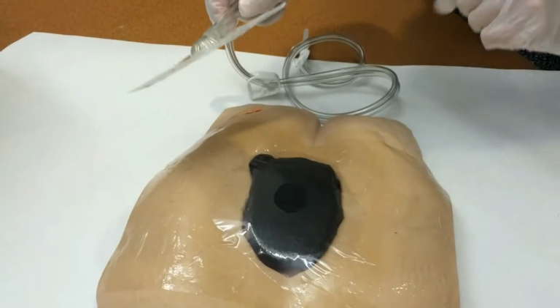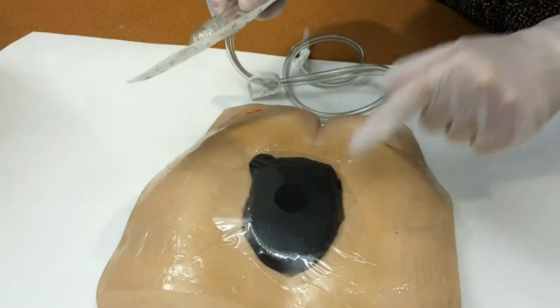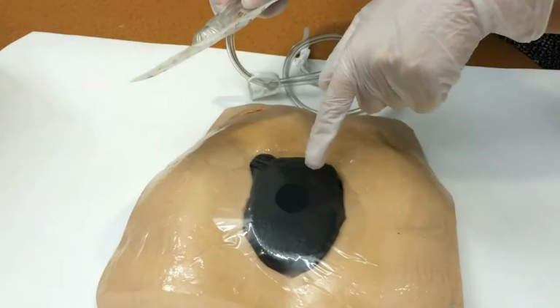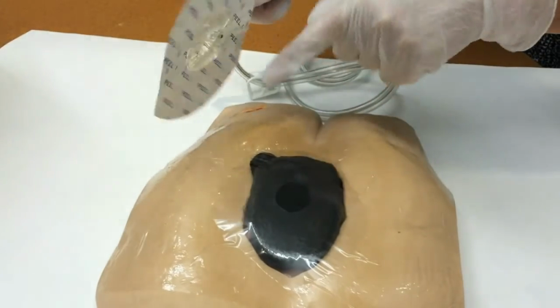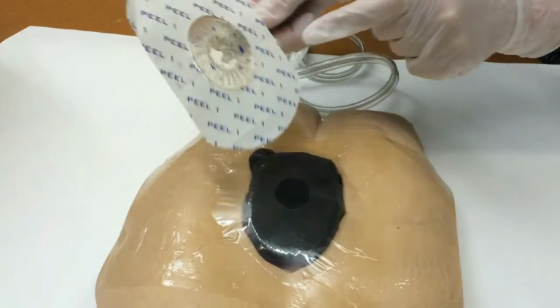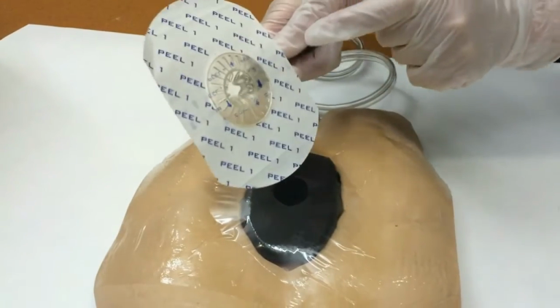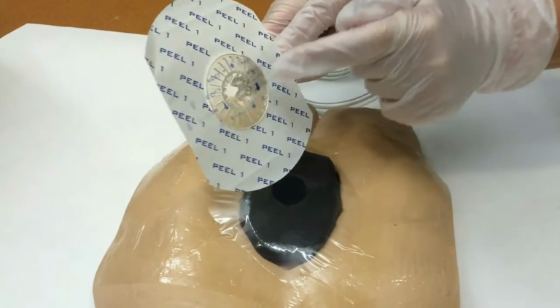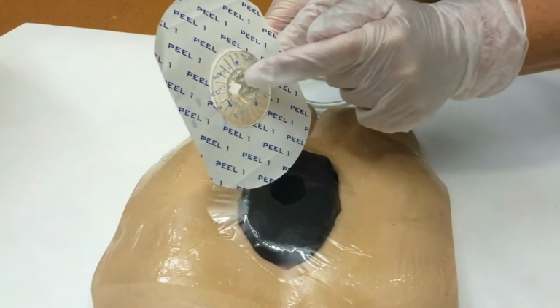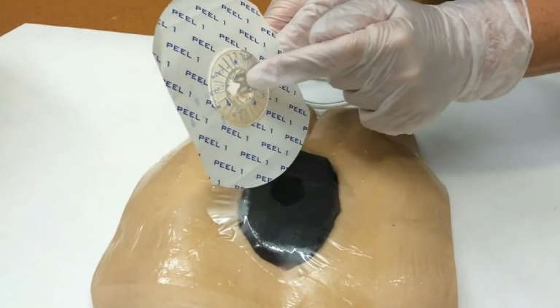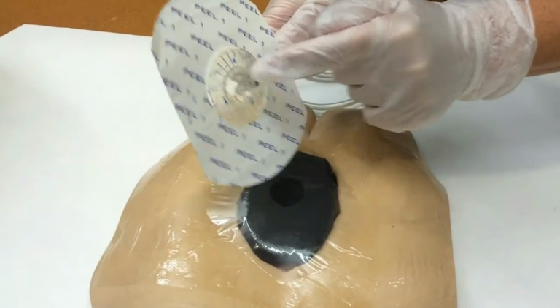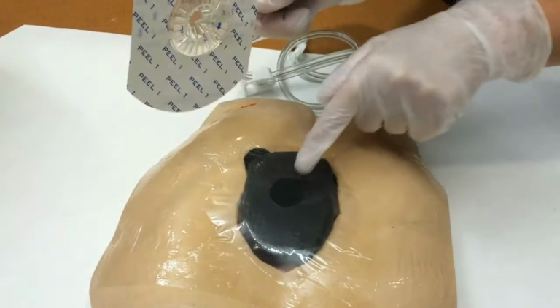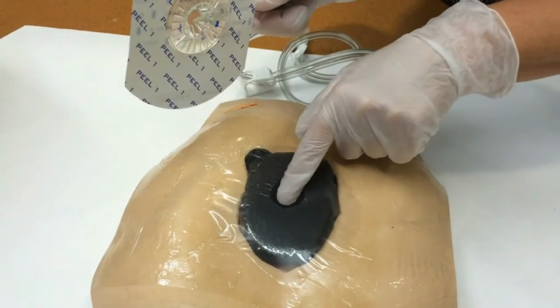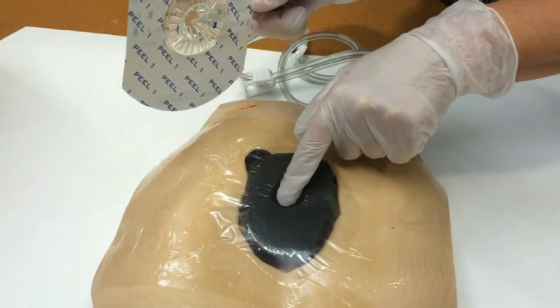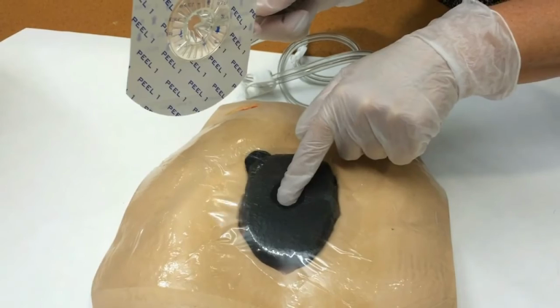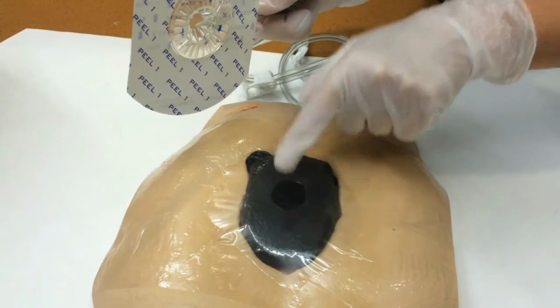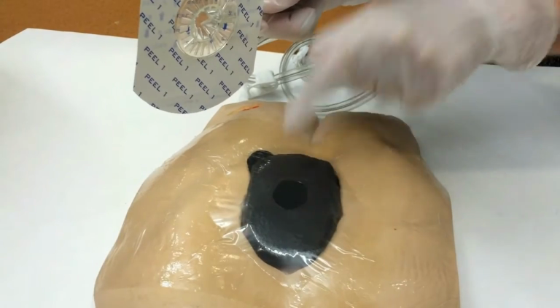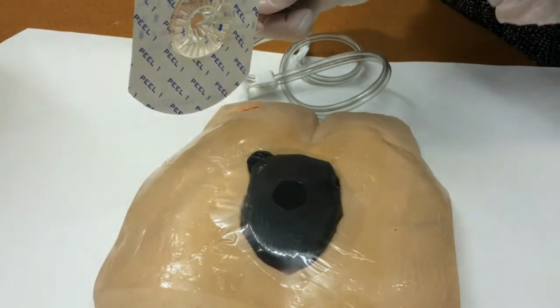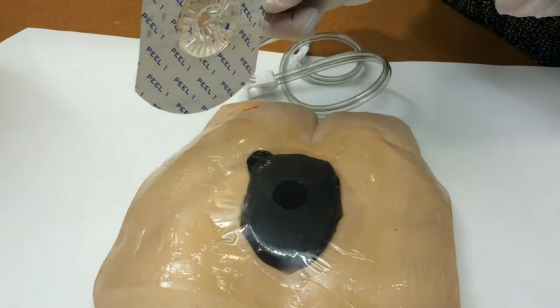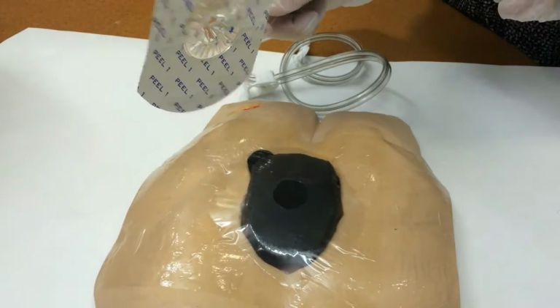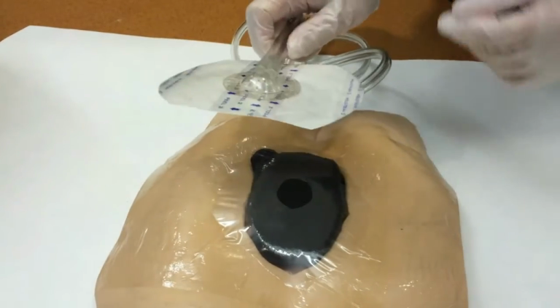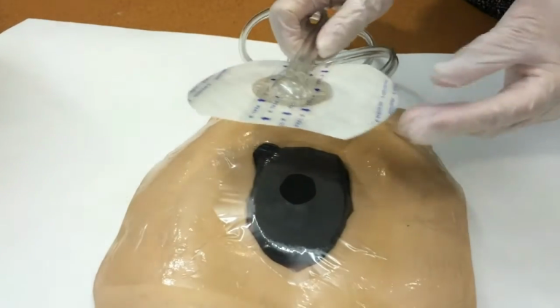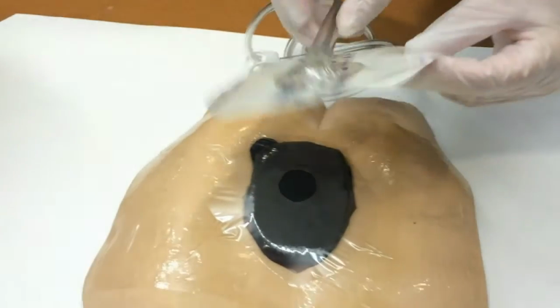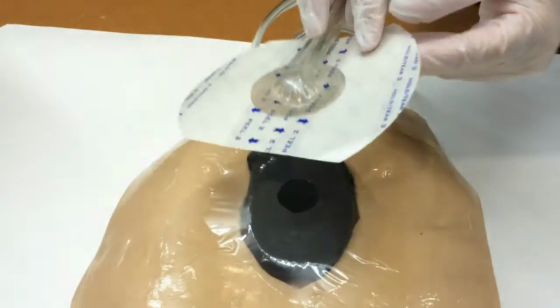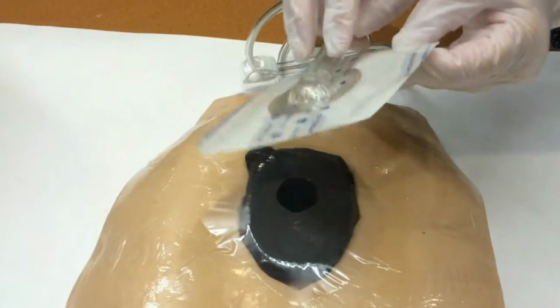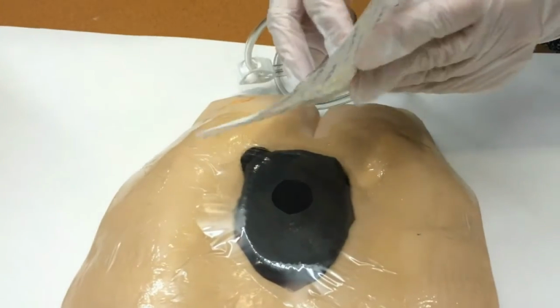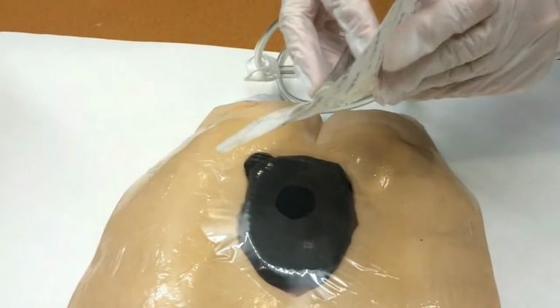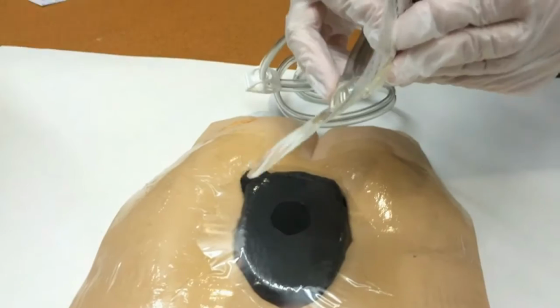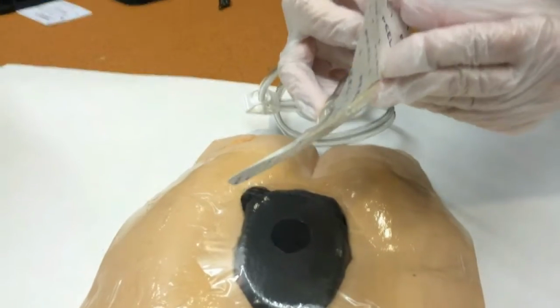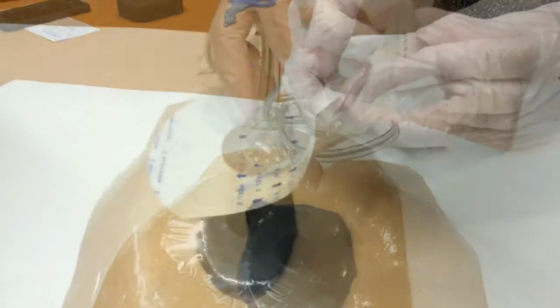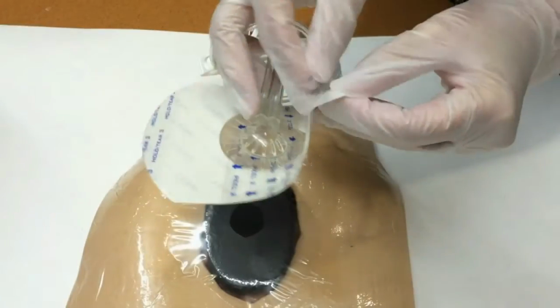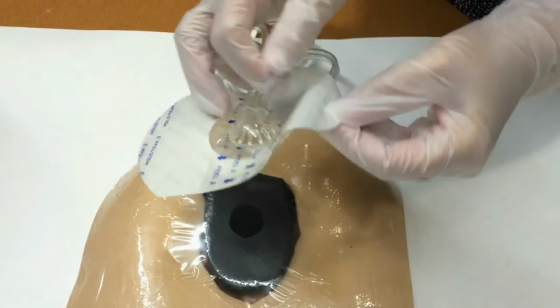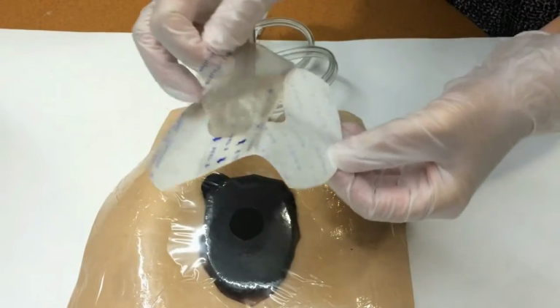What we're going to be doing is we're going to be lining up our dome hole with the hole that we've cut in our transparent drape, and we're going to do that by just easily peeling number one off.